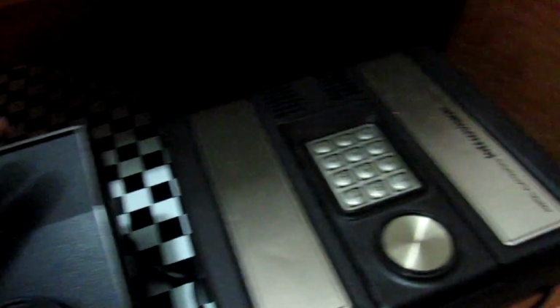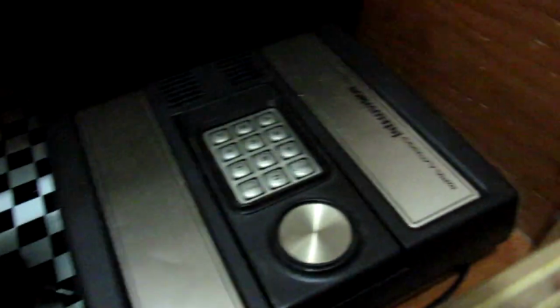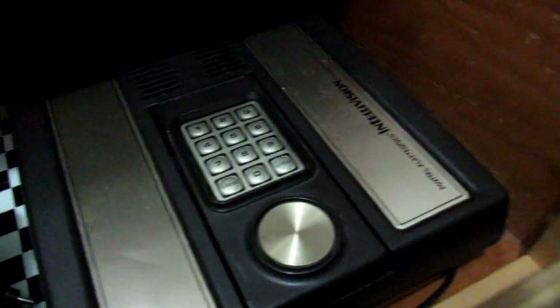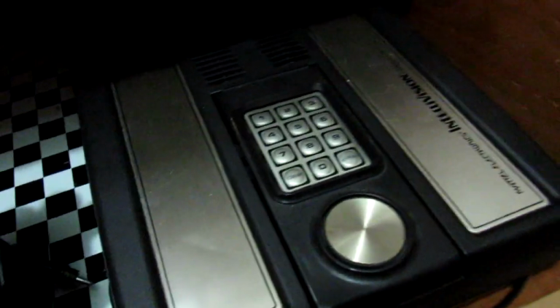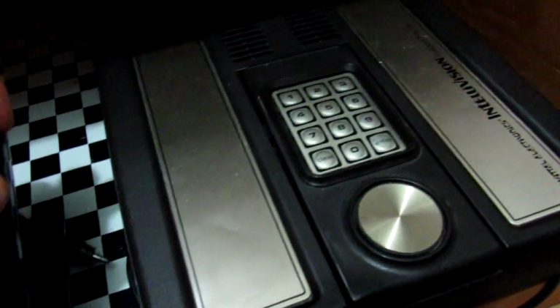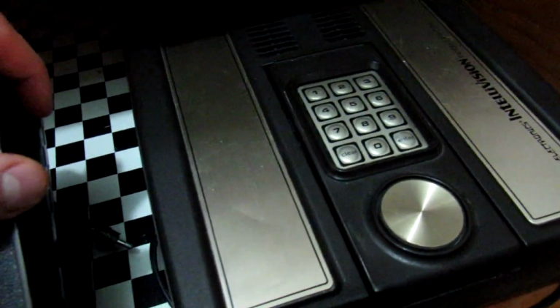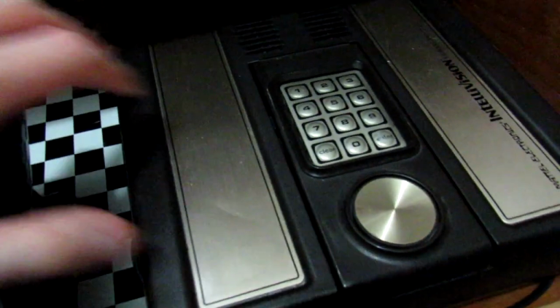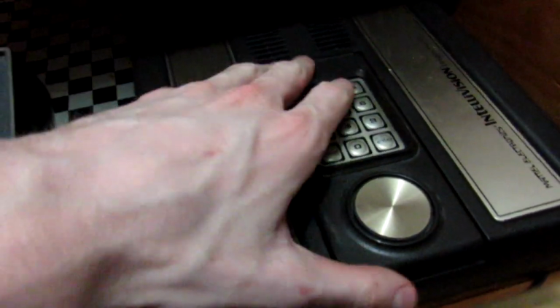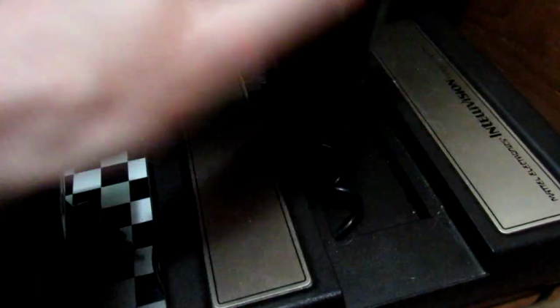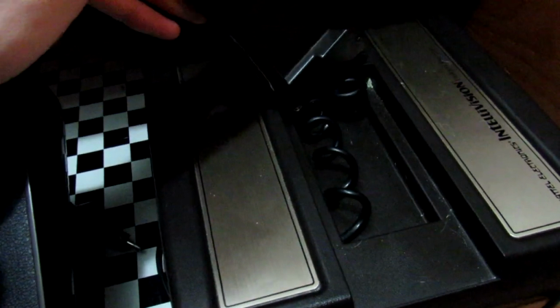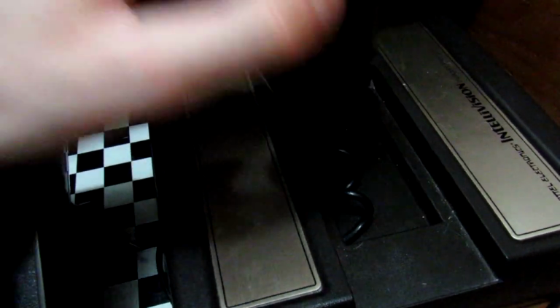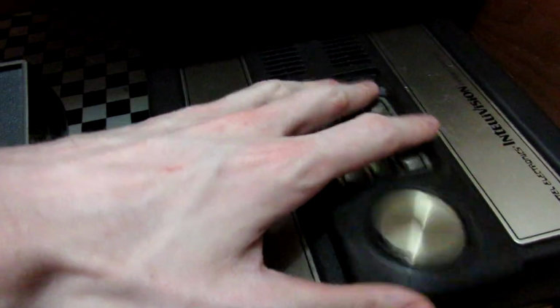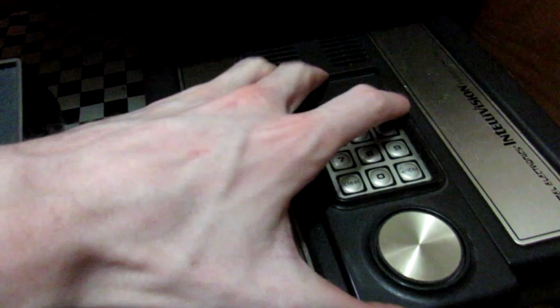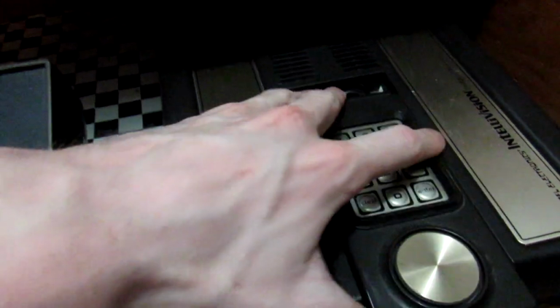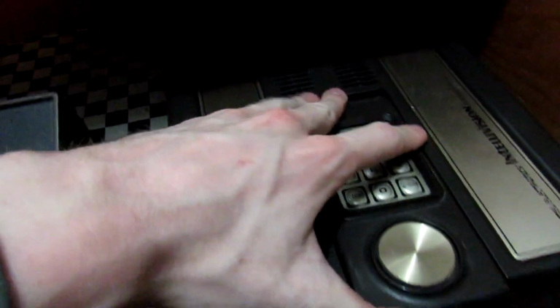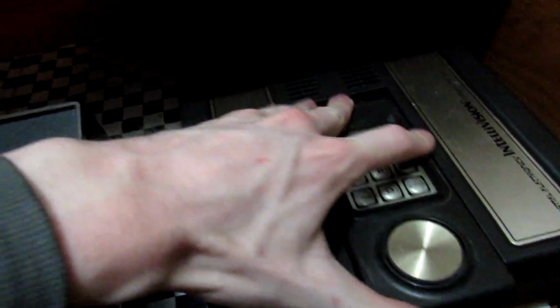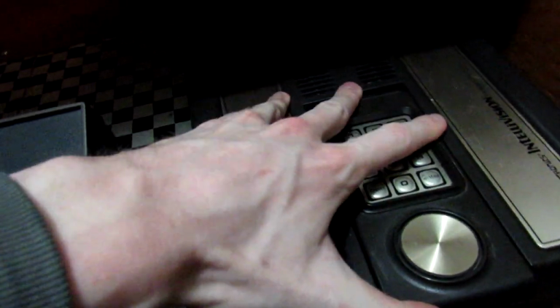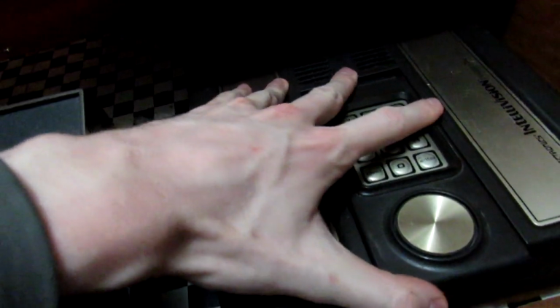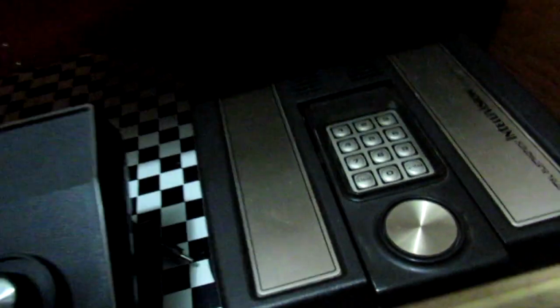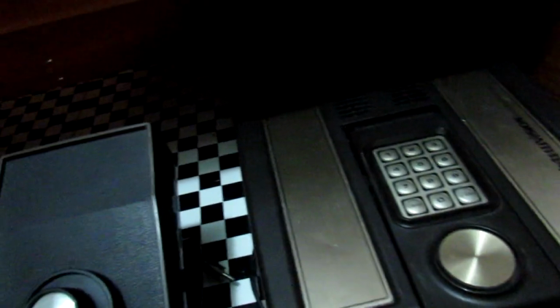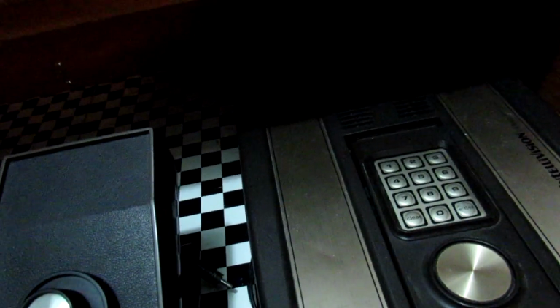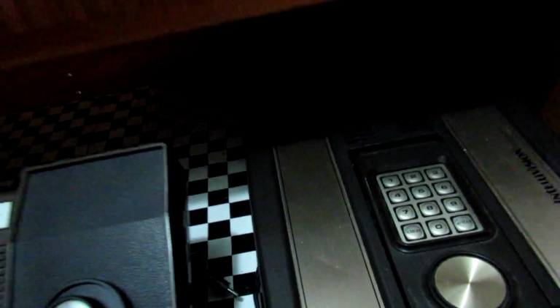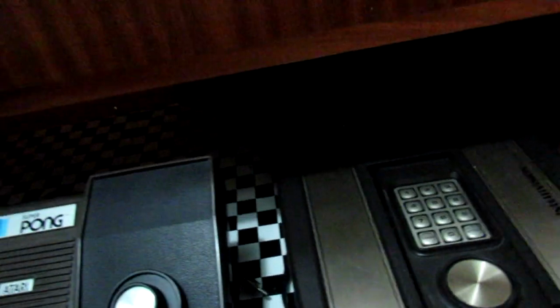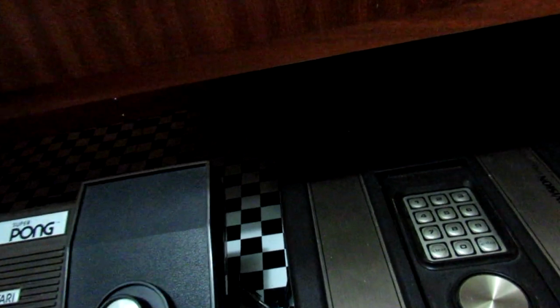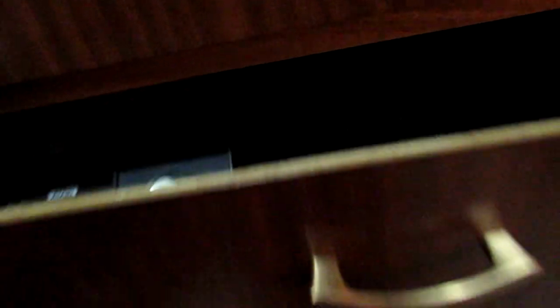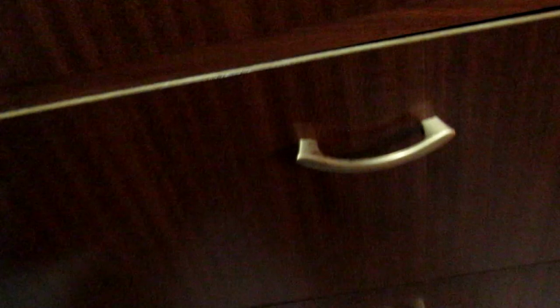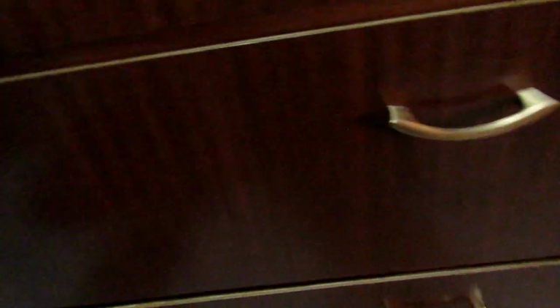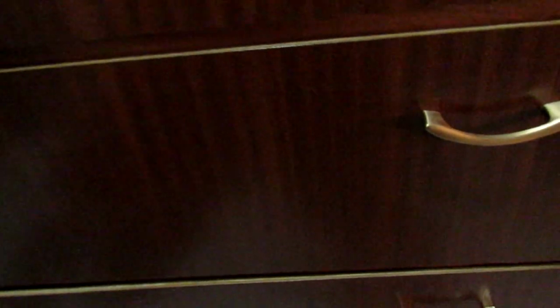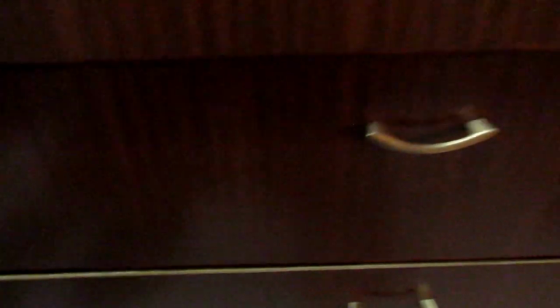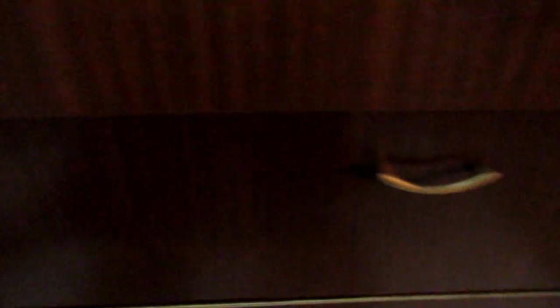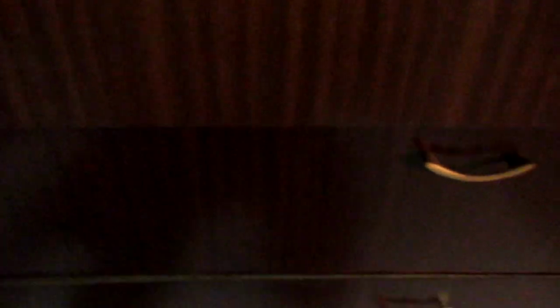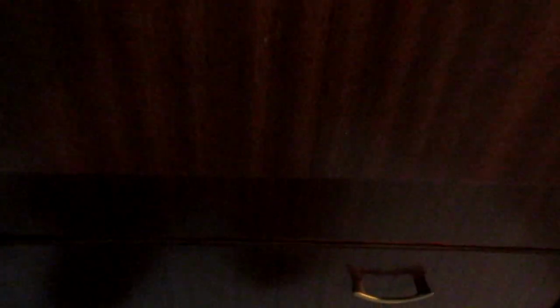I also have a Mattel Electronics Intellivision — perfect condition, still works. So those are all the consoles I have, but they're not all the handhelds. The handhelds are one drawer up.